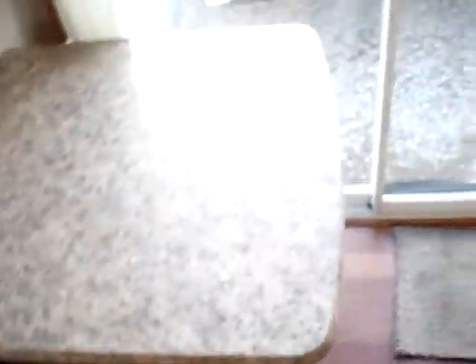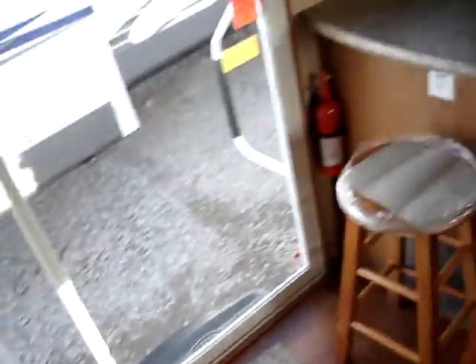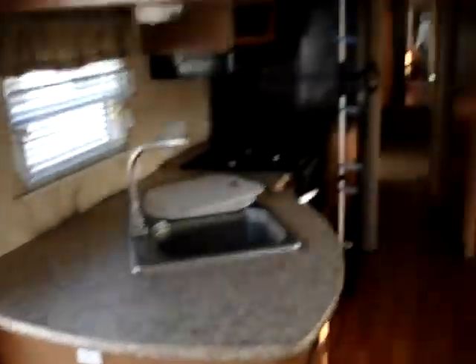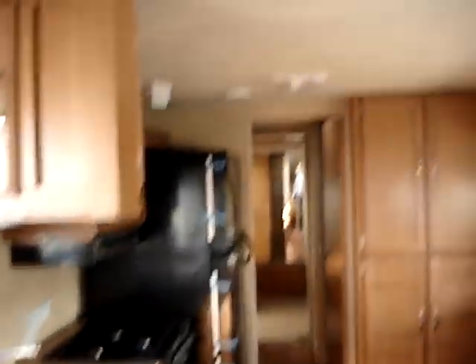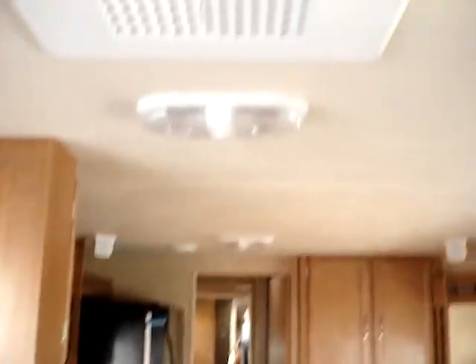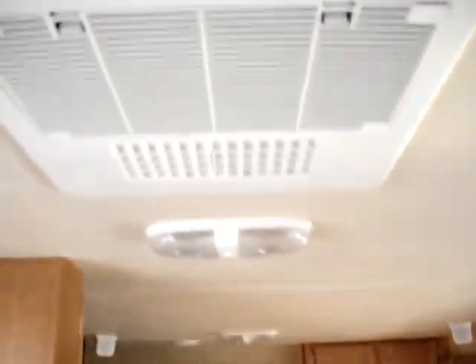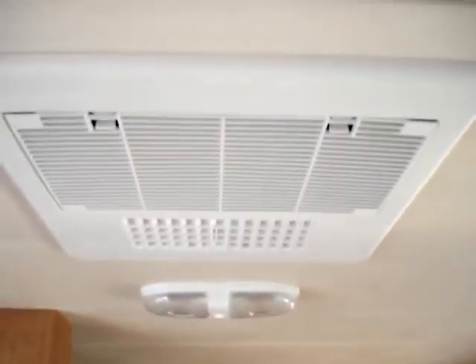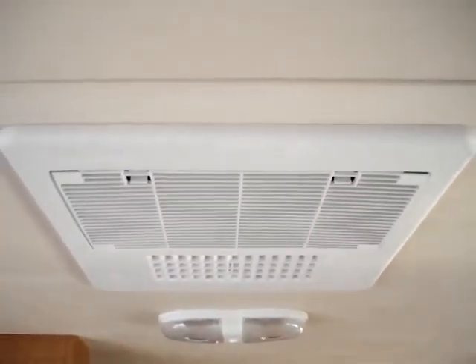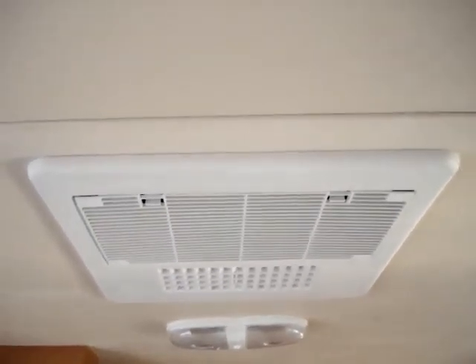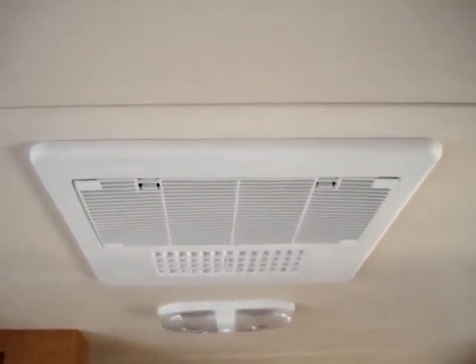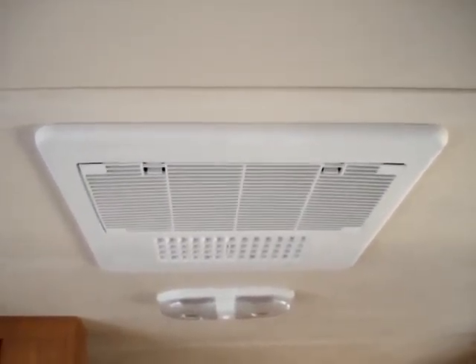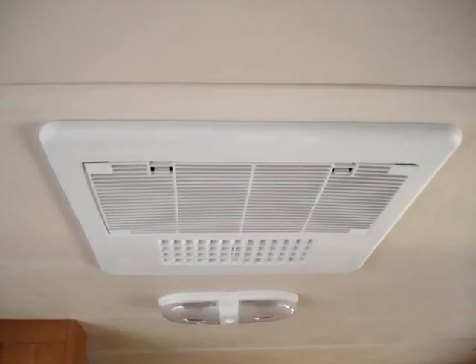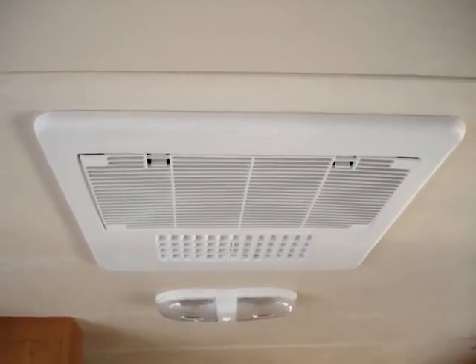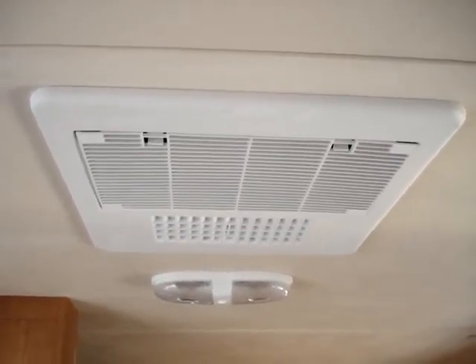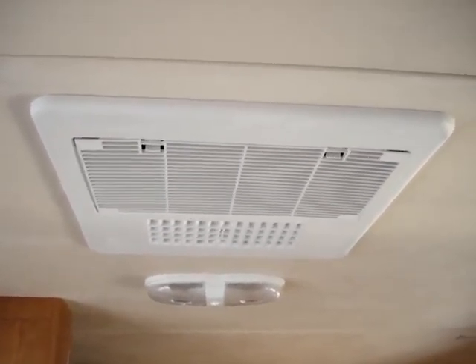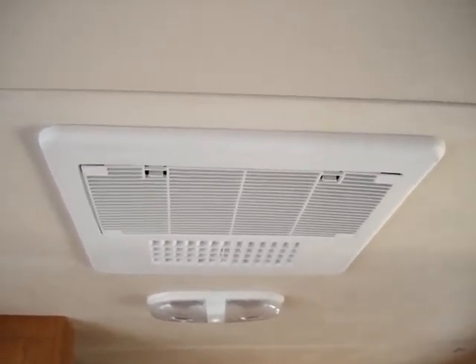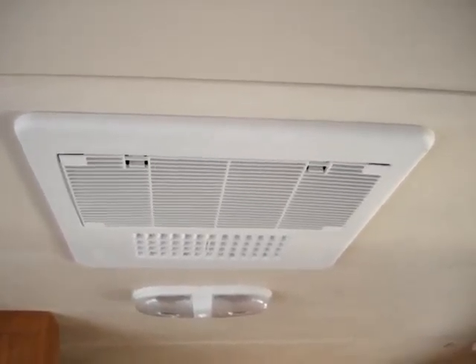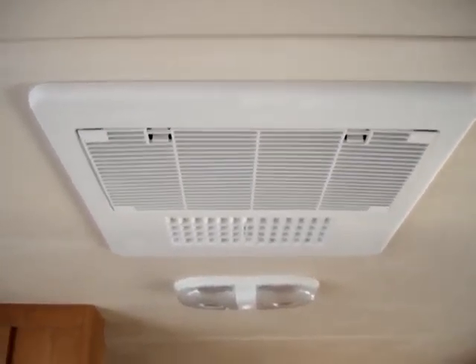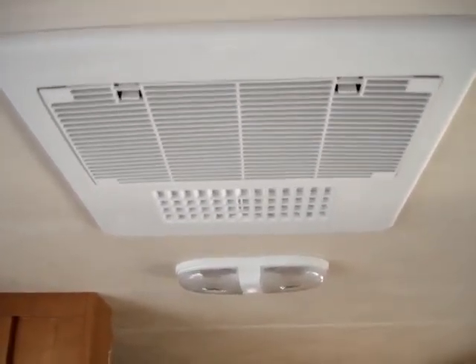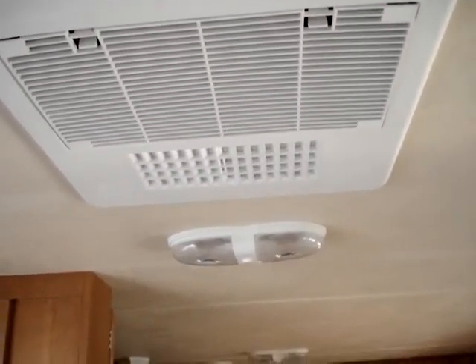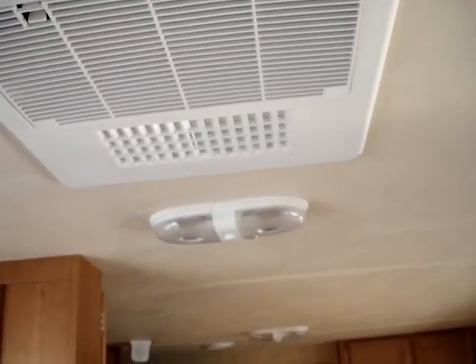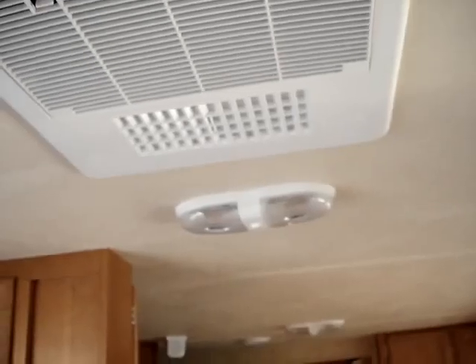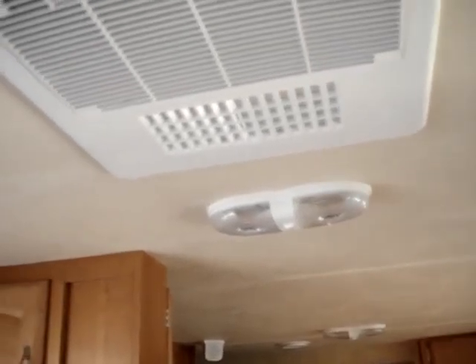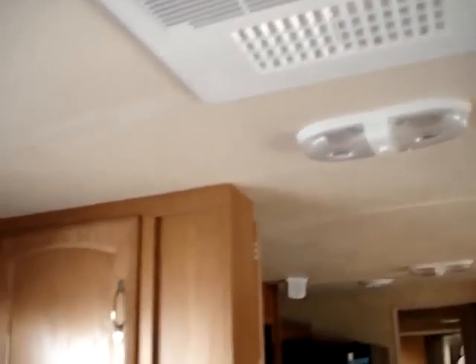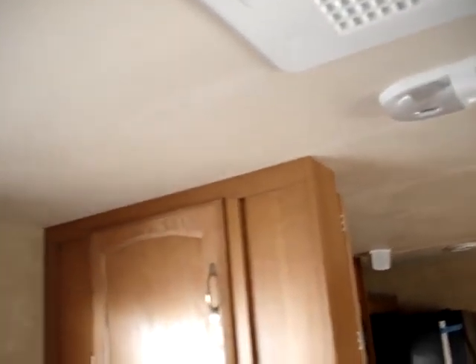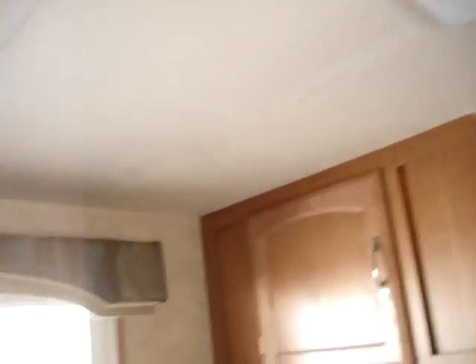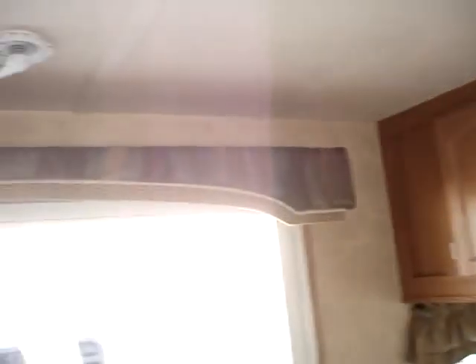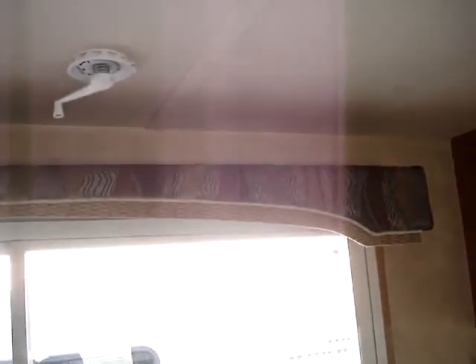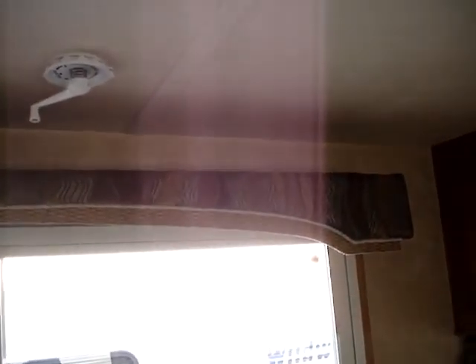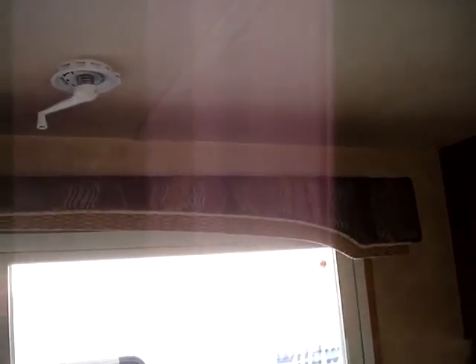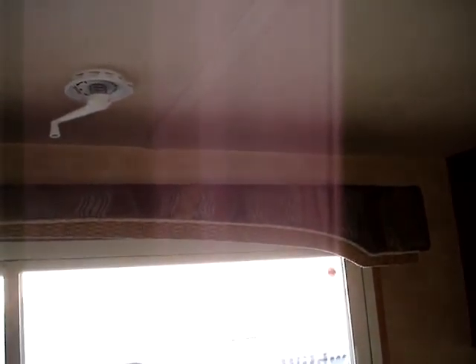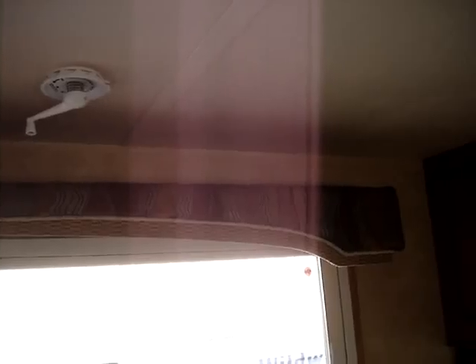This does have the upgraded 15,000 BTU Duotherm fully ducted air conditioning system with the wall thermostat also. And also the Winegard rooftop antenna.